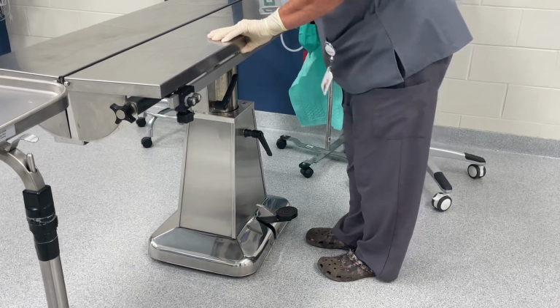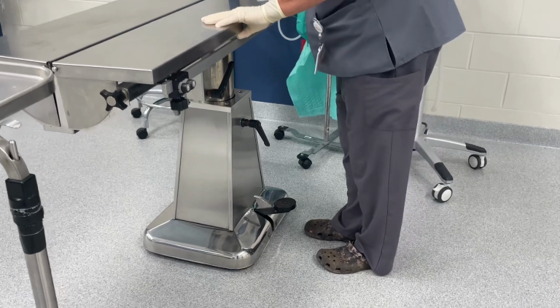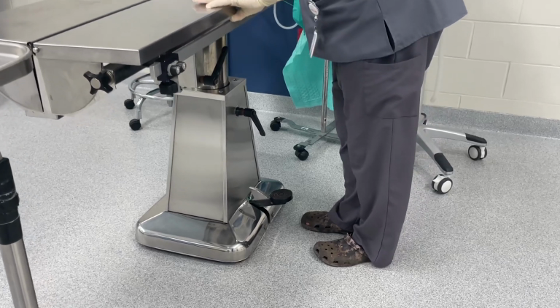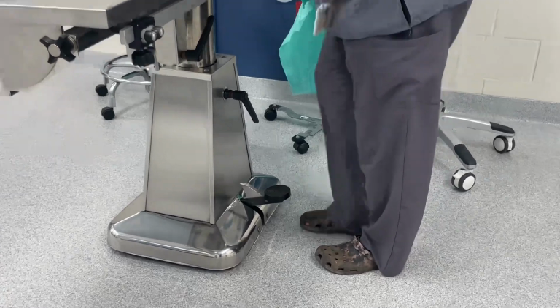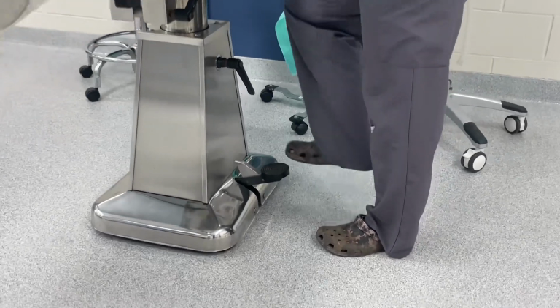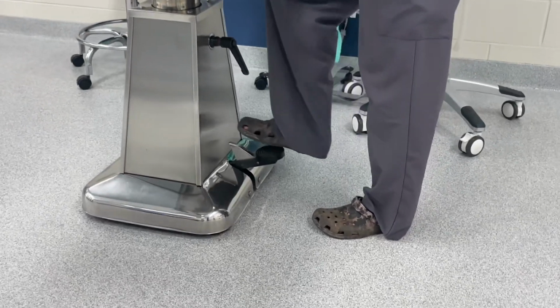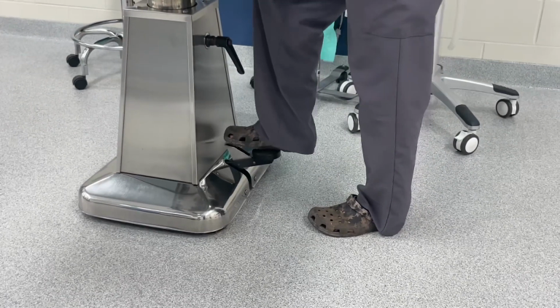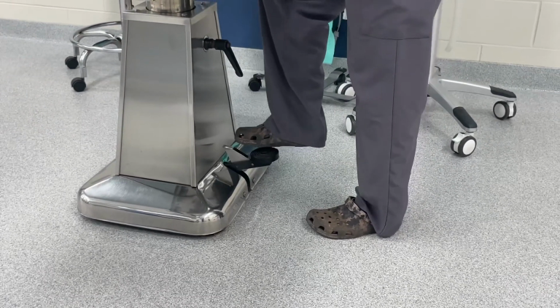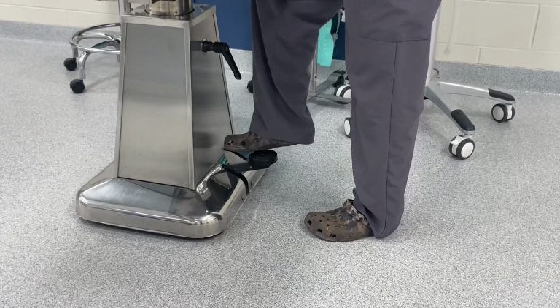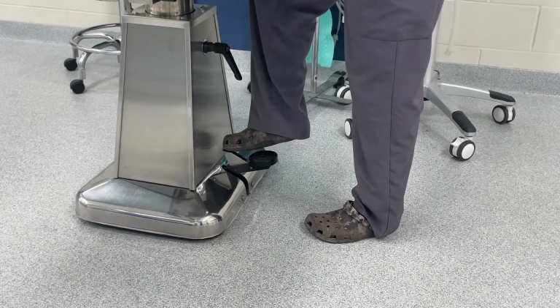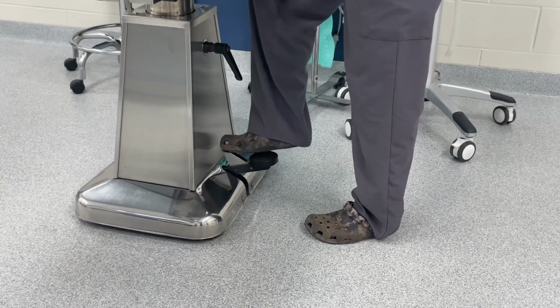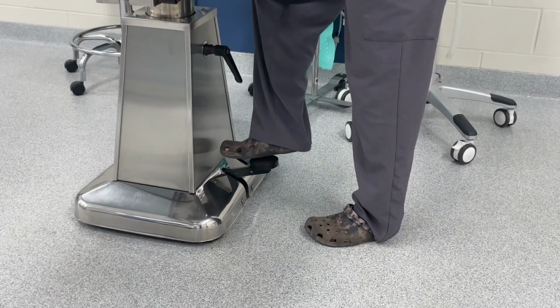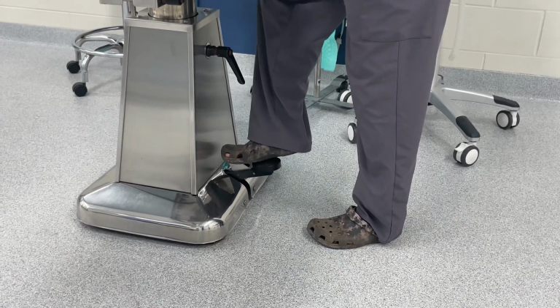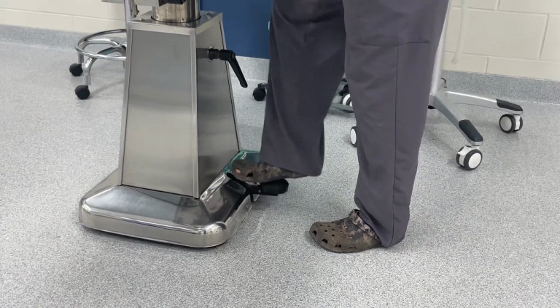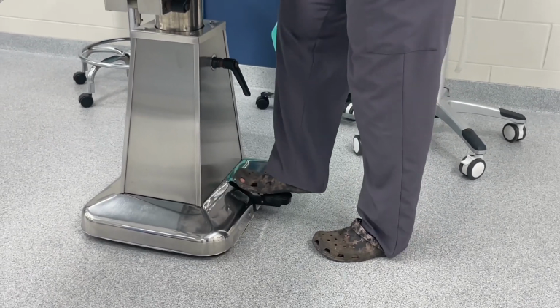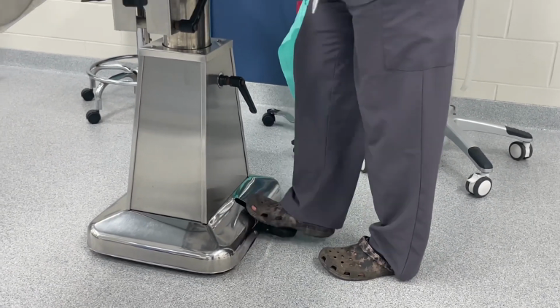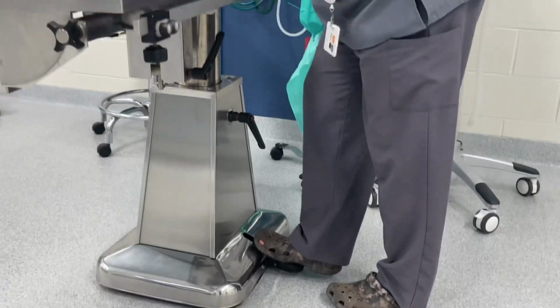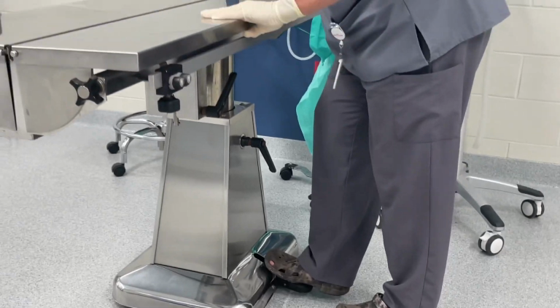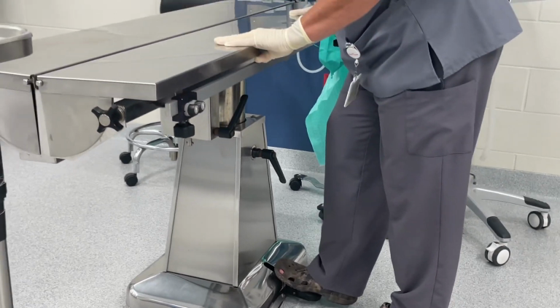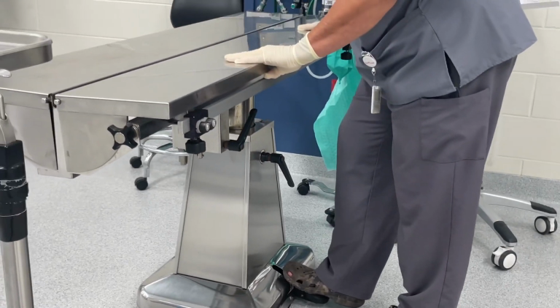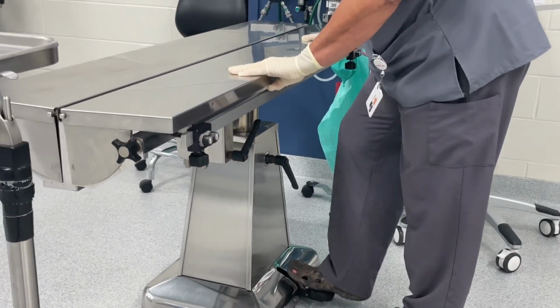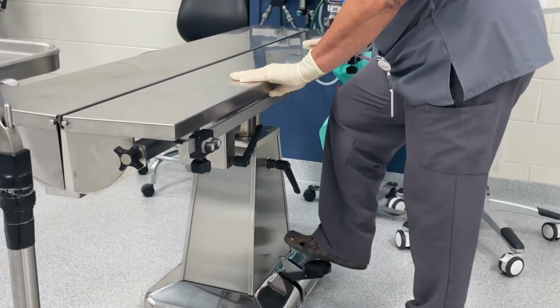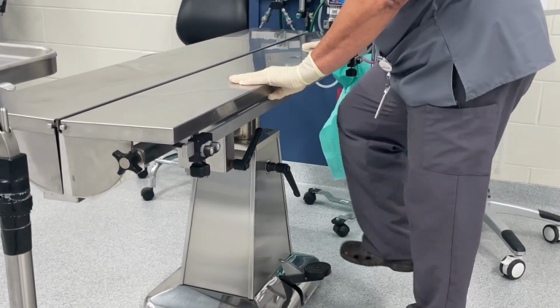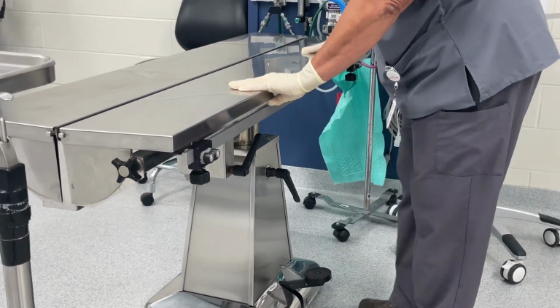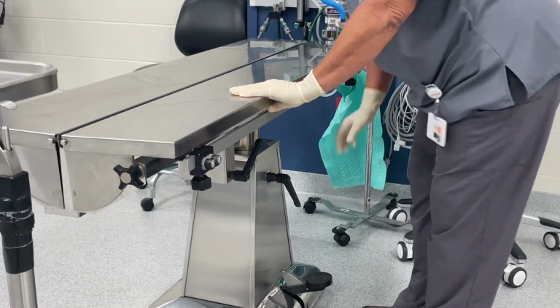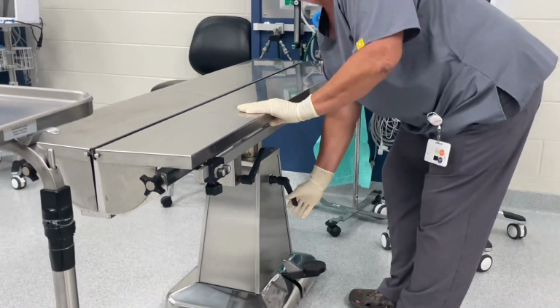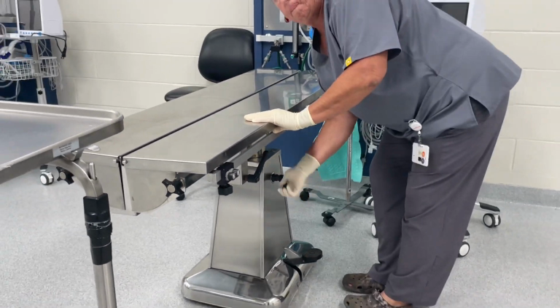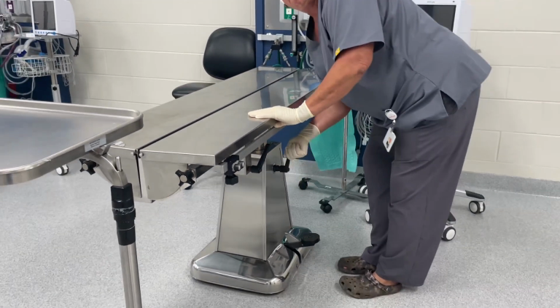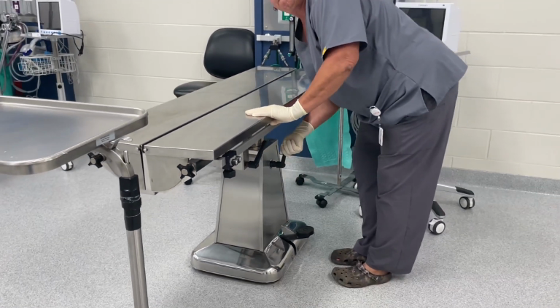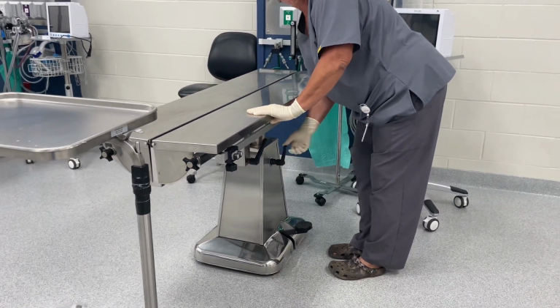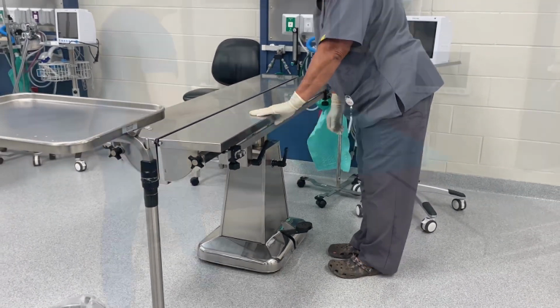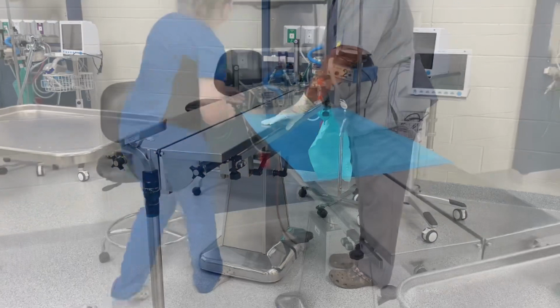To drop your table, loosen the knob and press your foot all the way down on the black pedal and the silver bar. Then you can tighten this back up, but not too much.